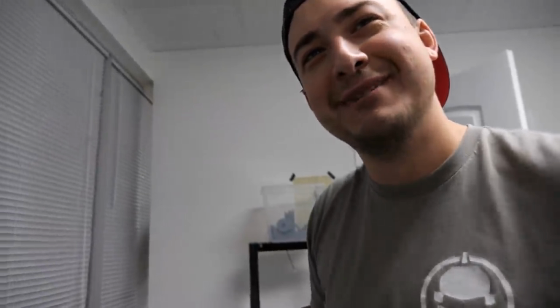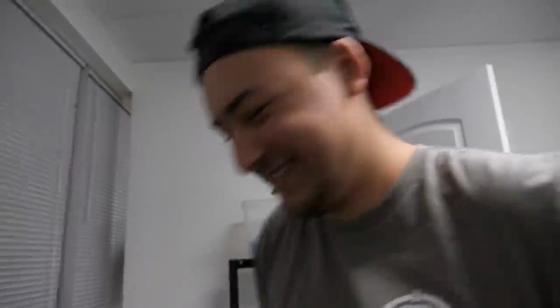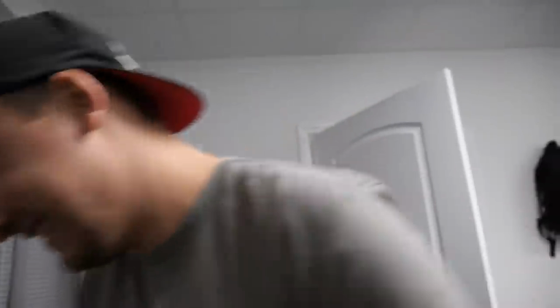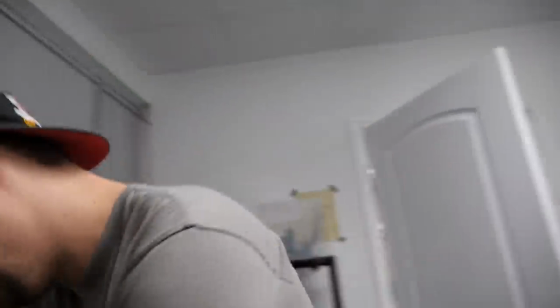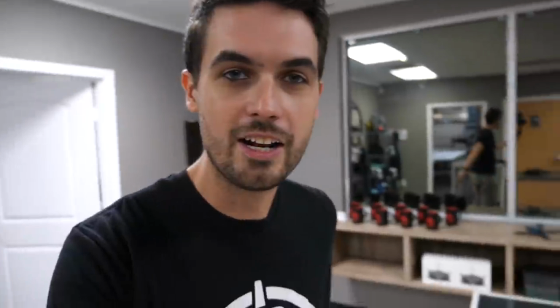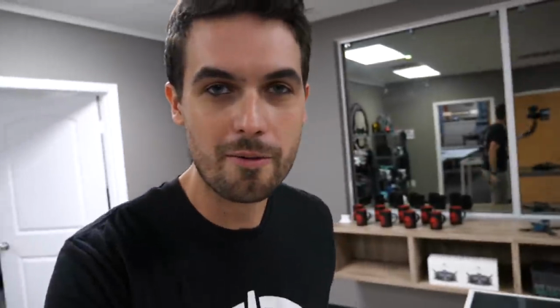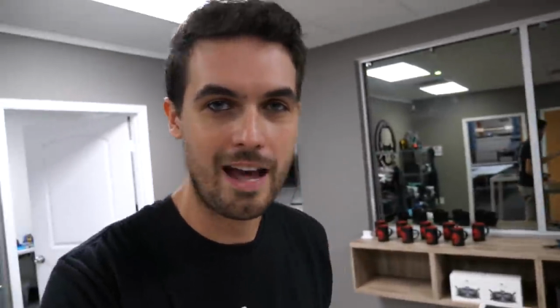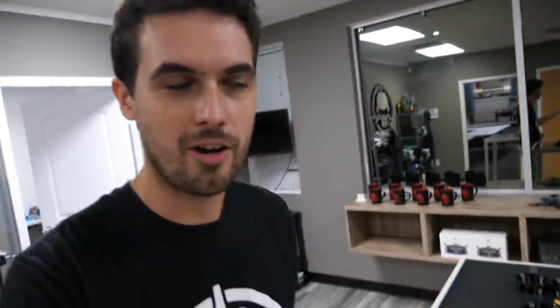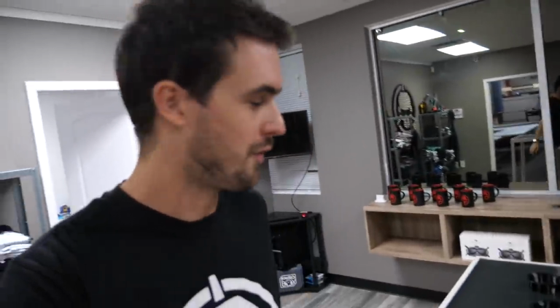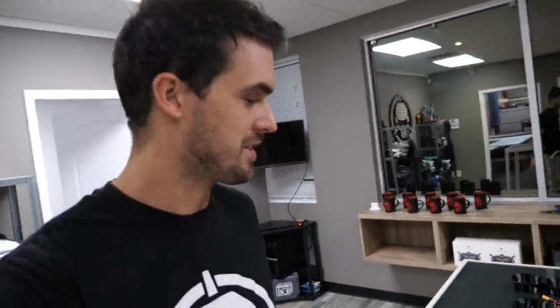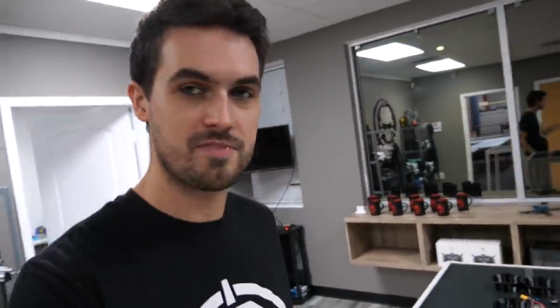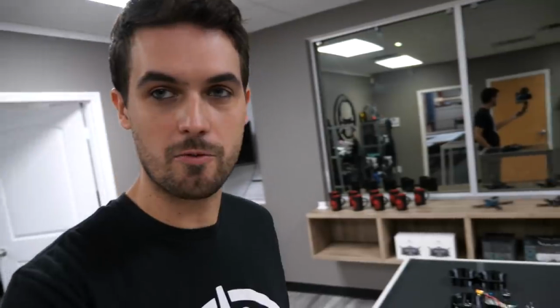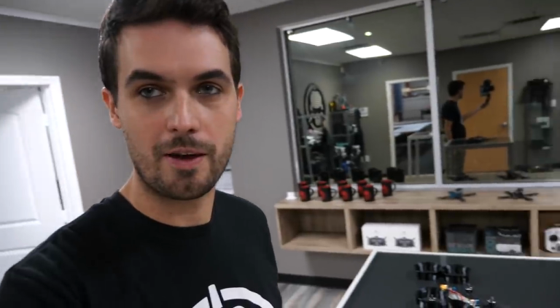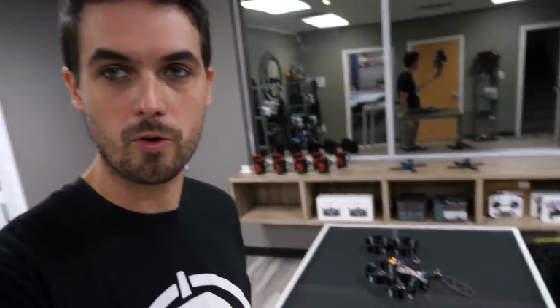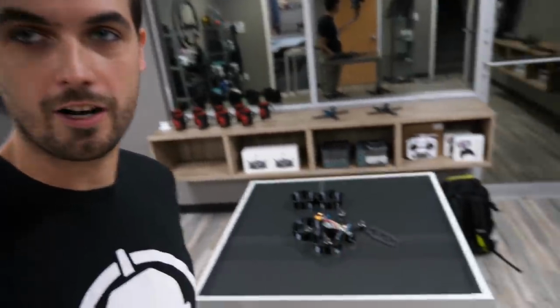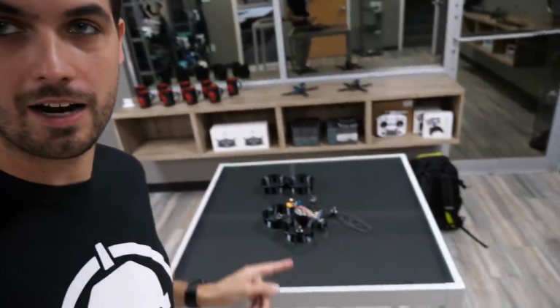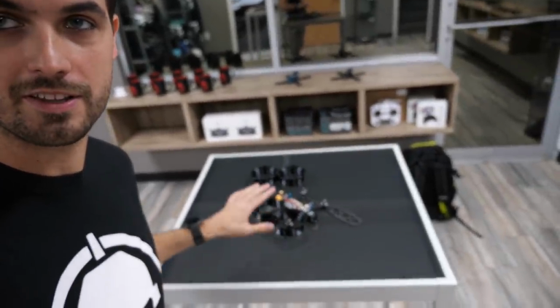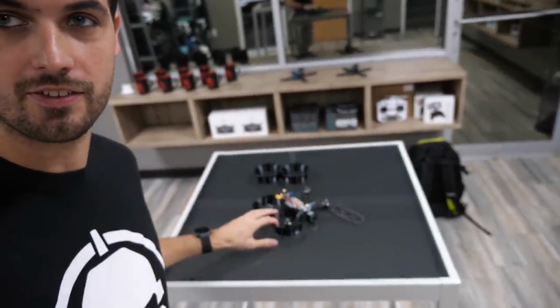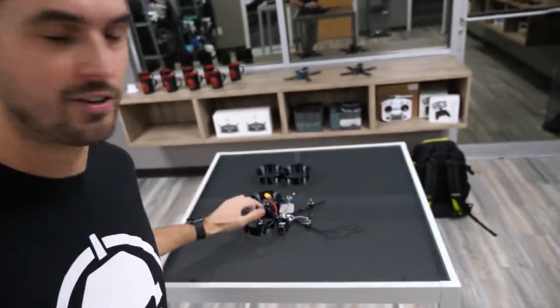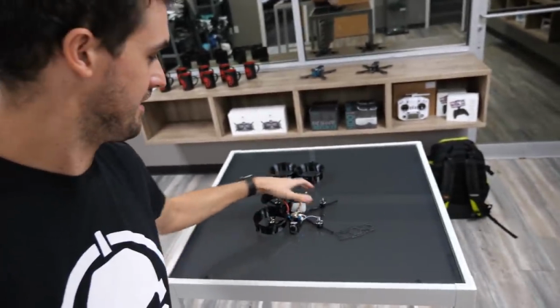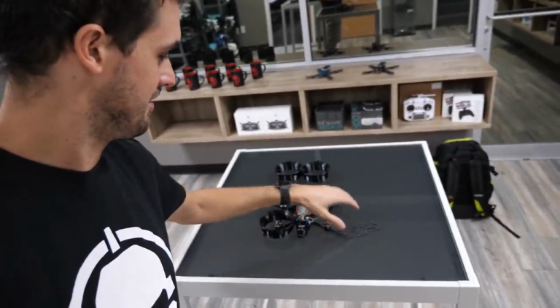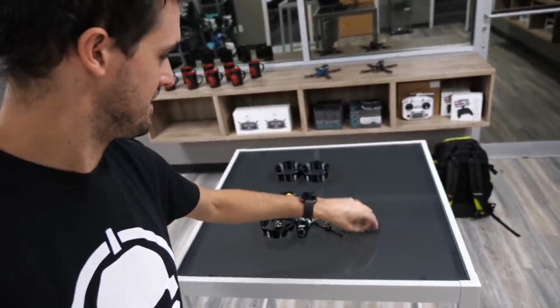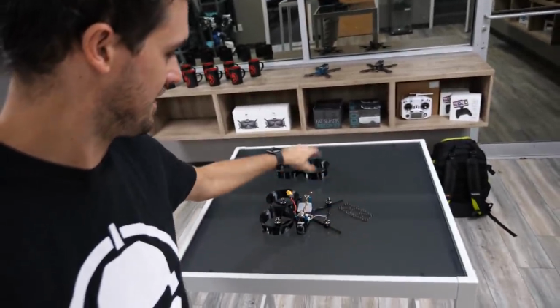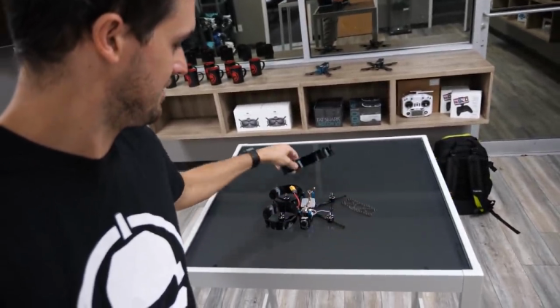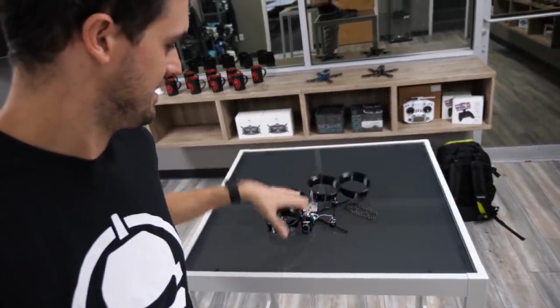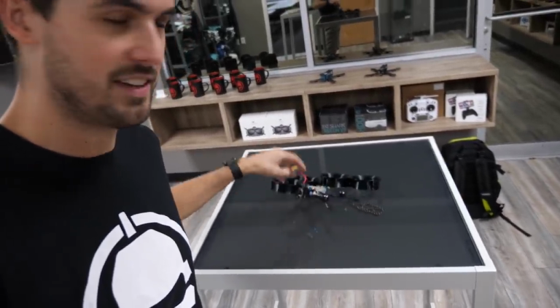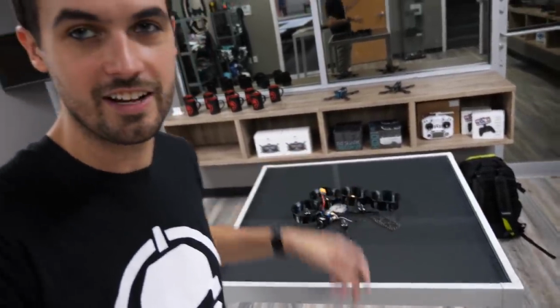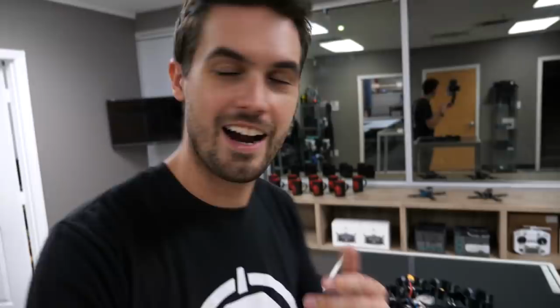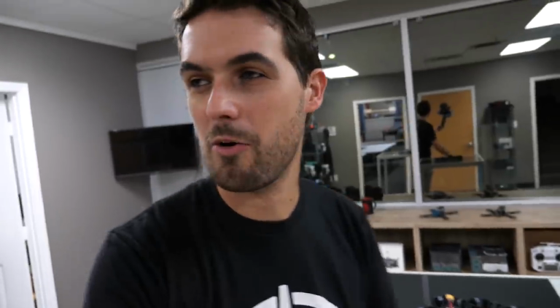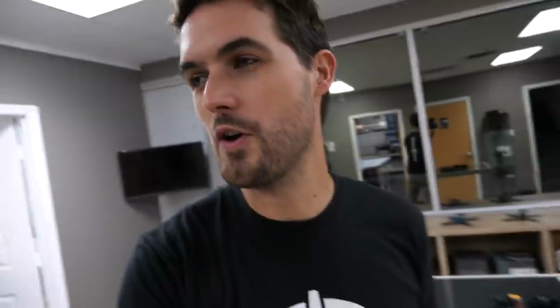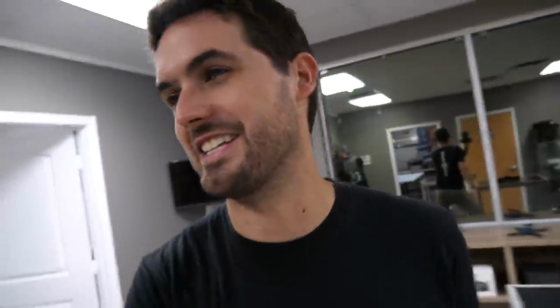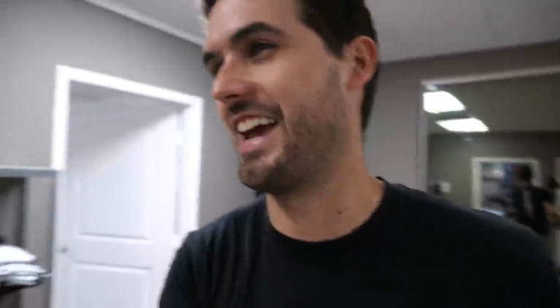I didn't know they were going to be having all the fun with the Cinewhoop, so I've been working on mine. But this is the current state — it's not done yet. I didn't know we were doing this today.